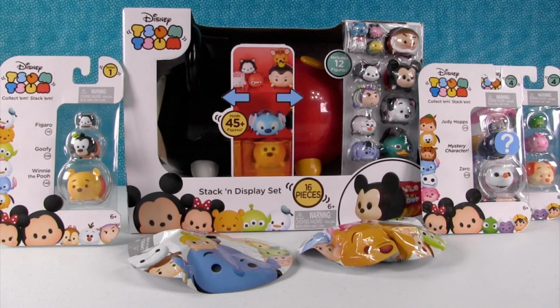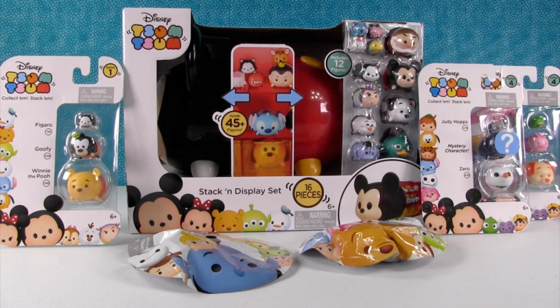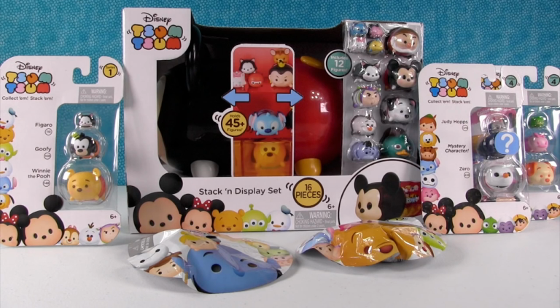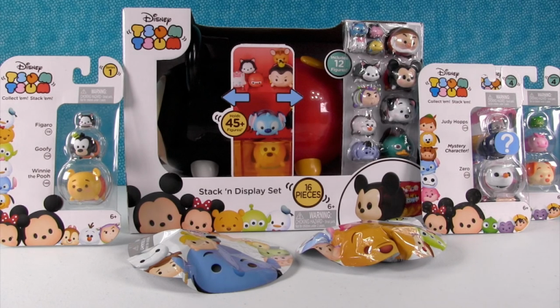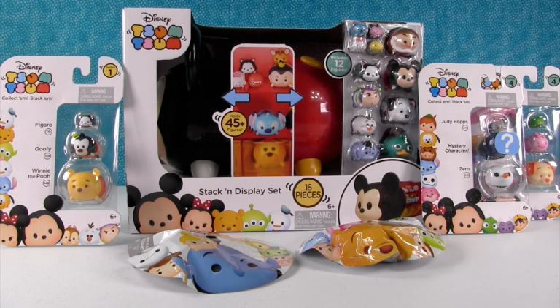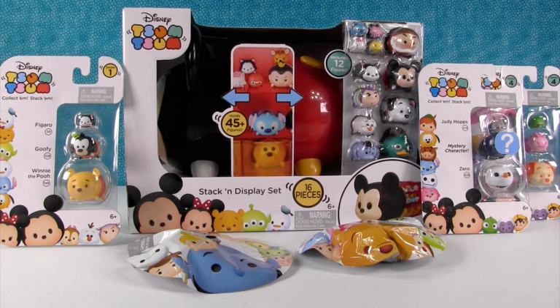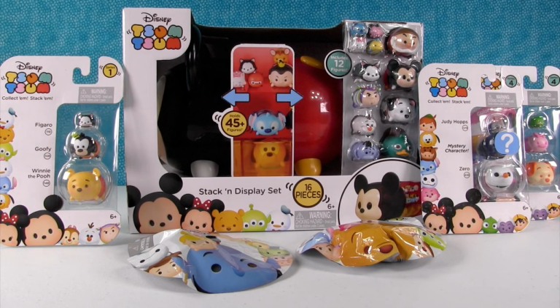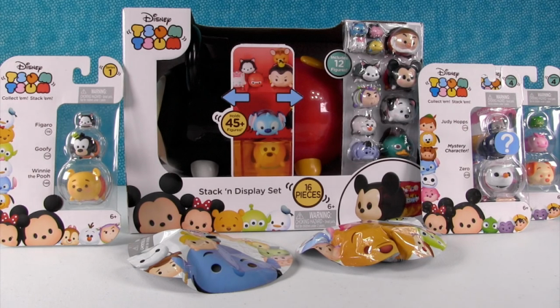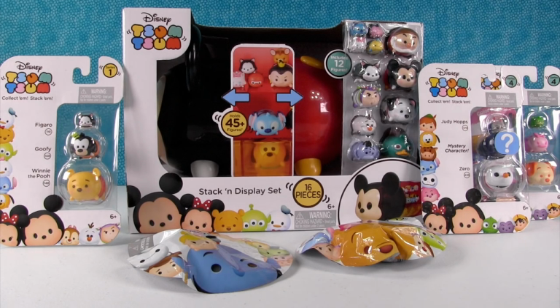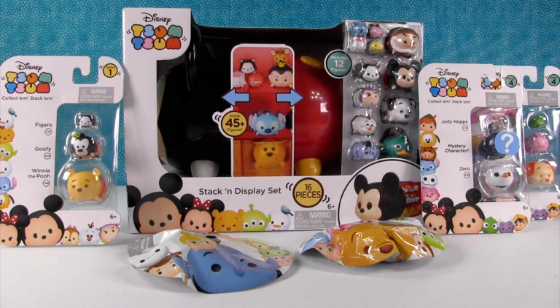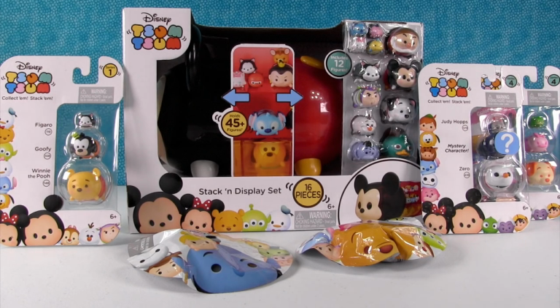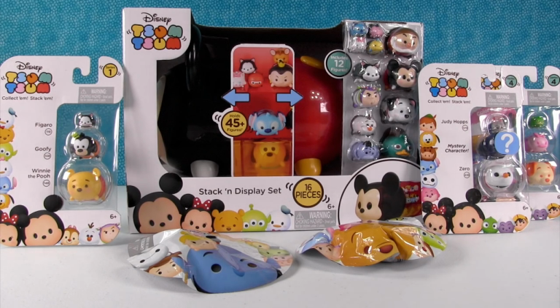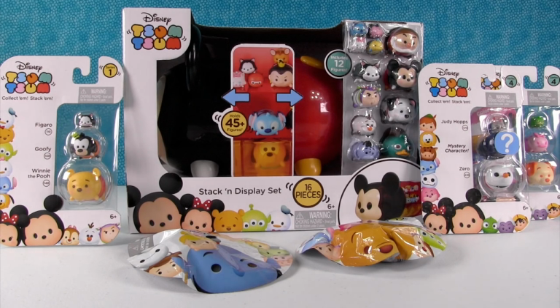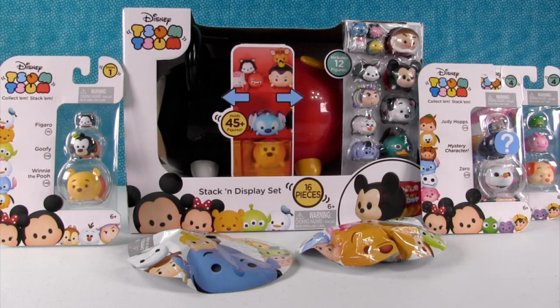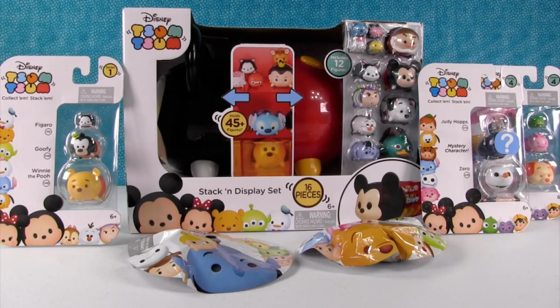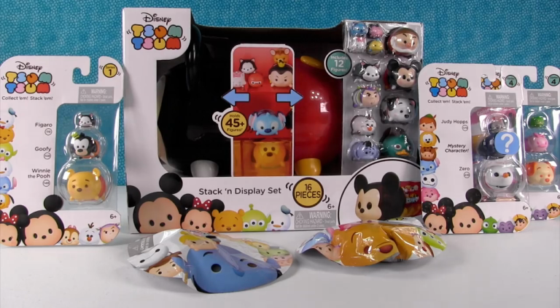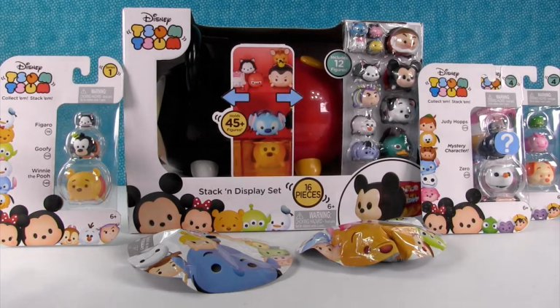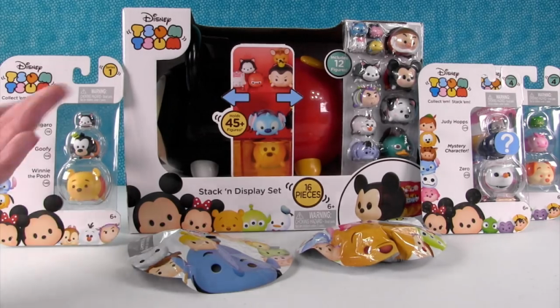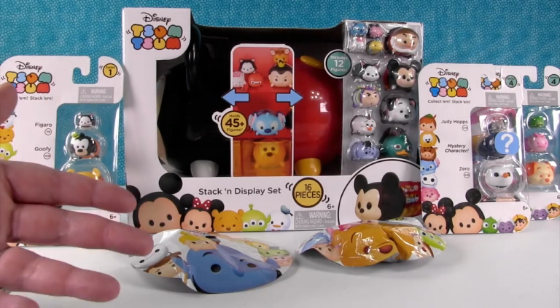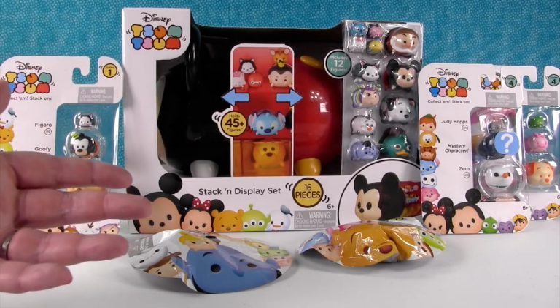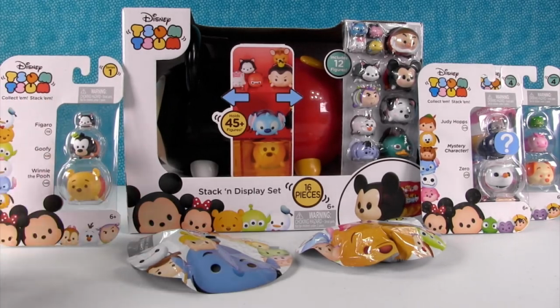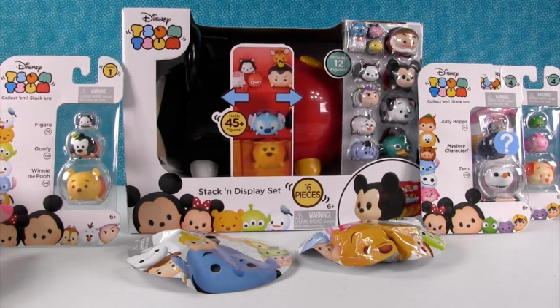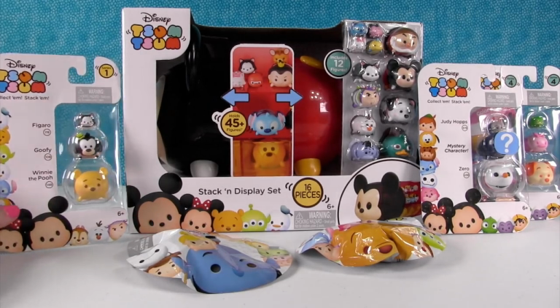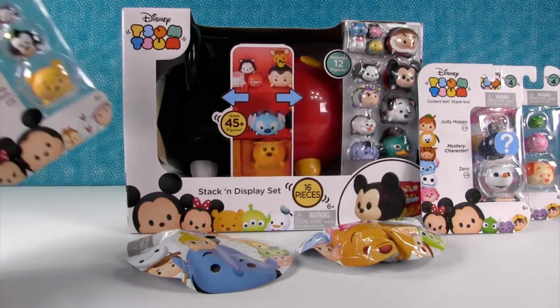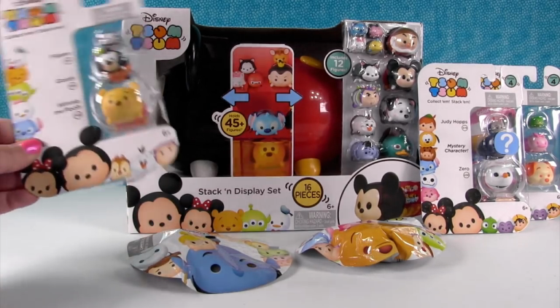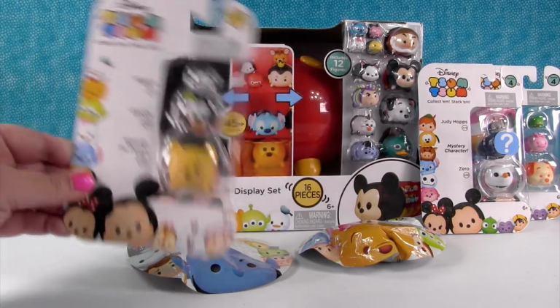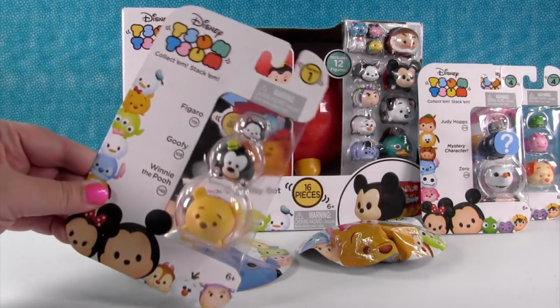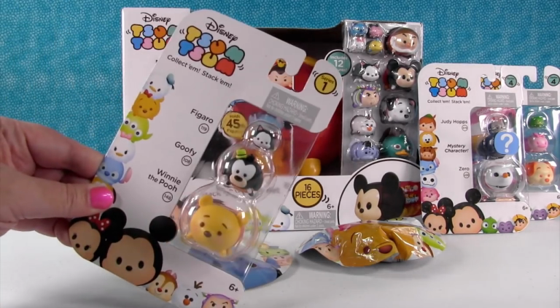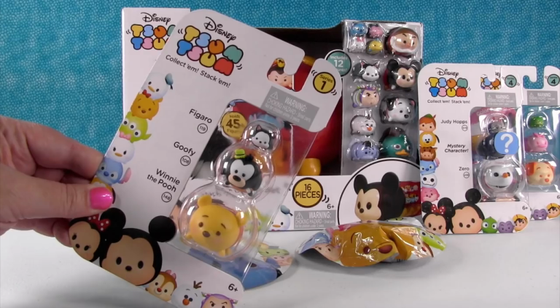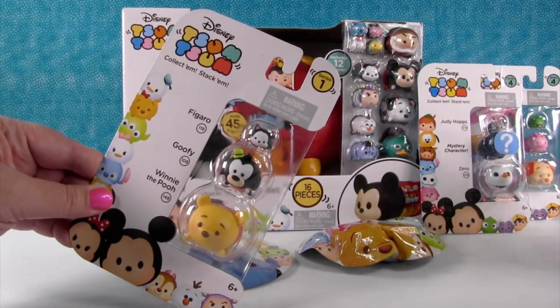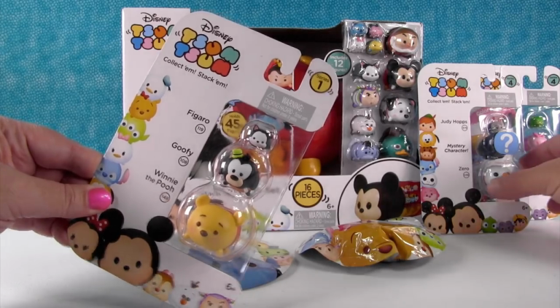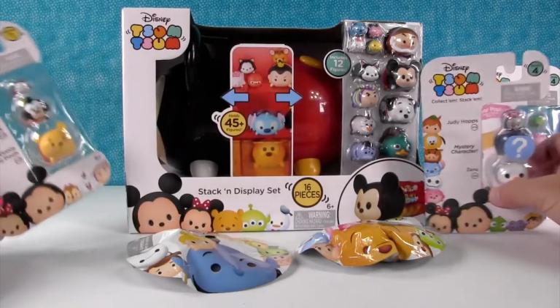Hey everyone, it's Shannon and Paul and the Tsum Tsum. So we're really excited because if you guys have watched our channel for any length of time, you know that we love Tsum Tsums a lot.